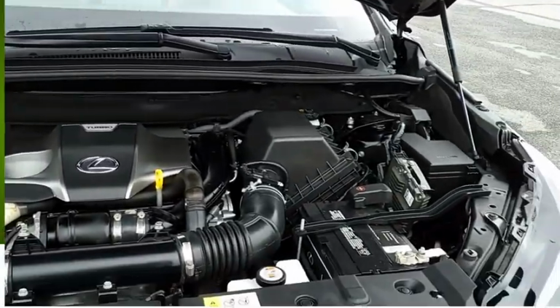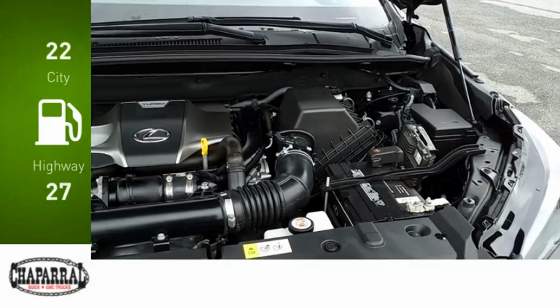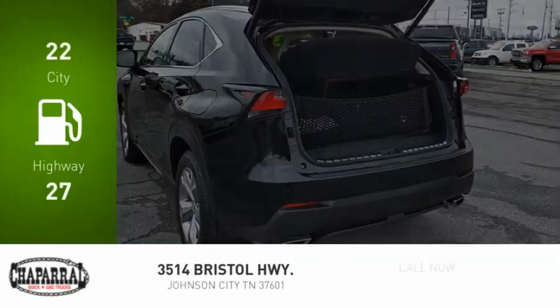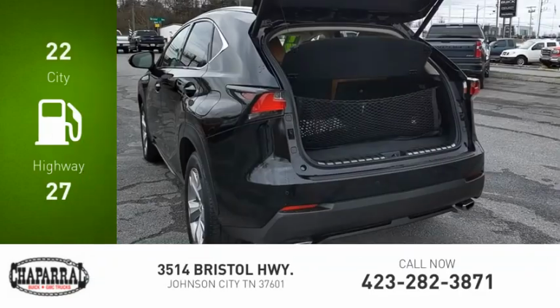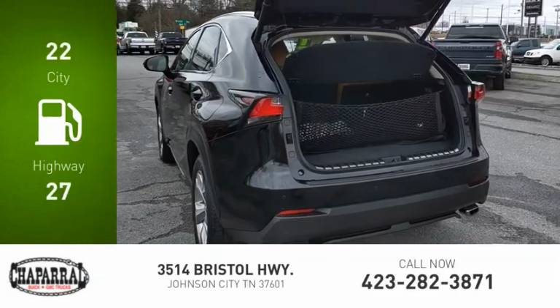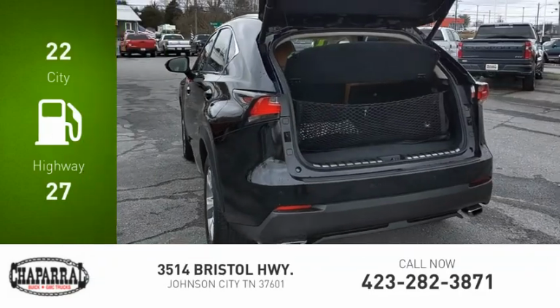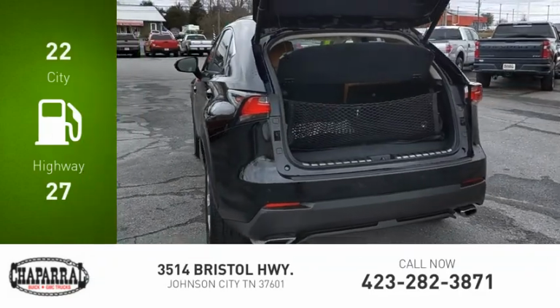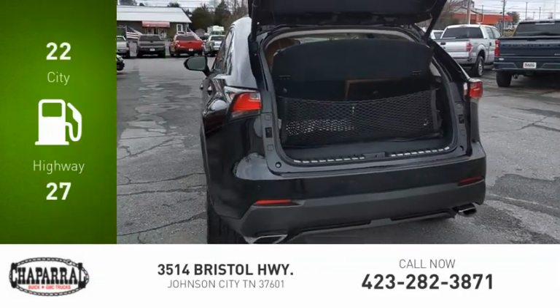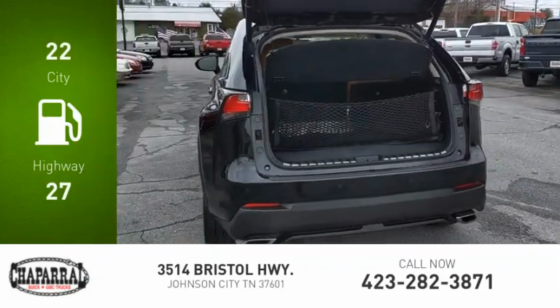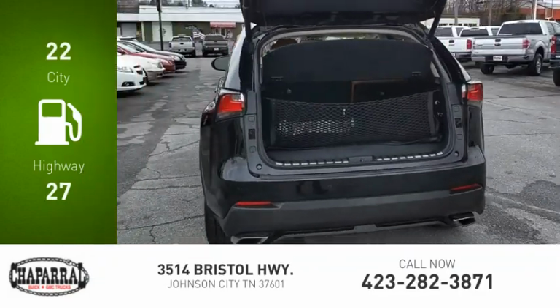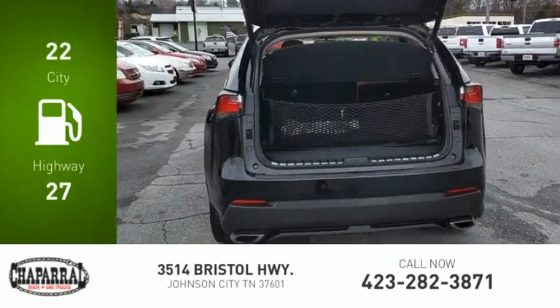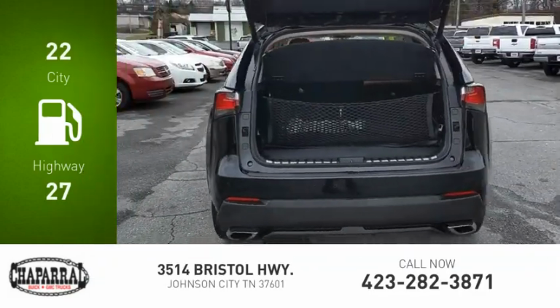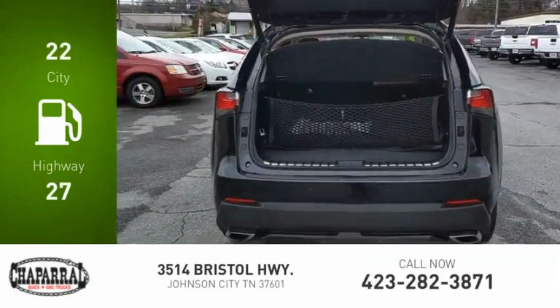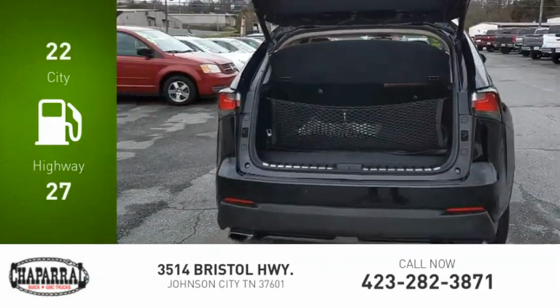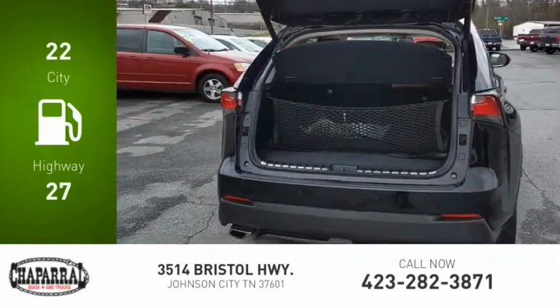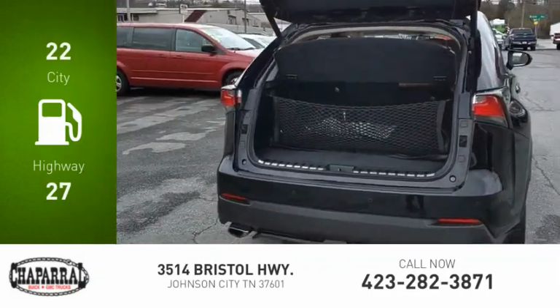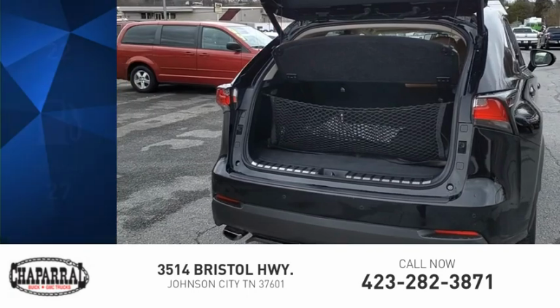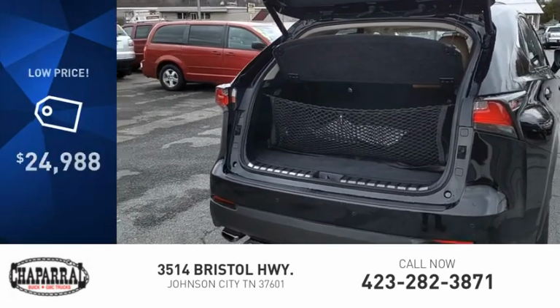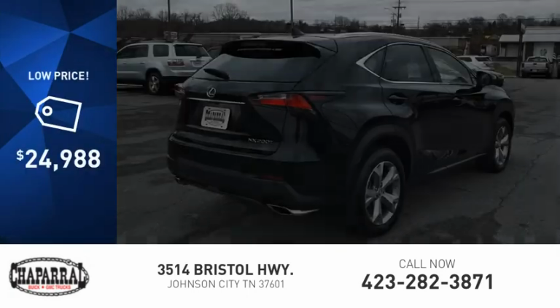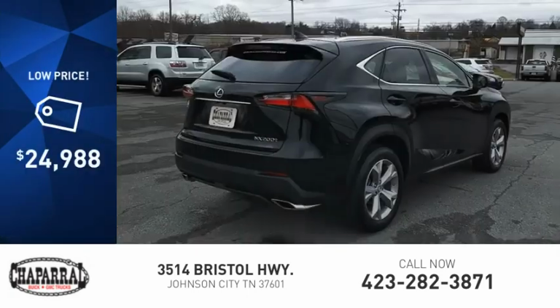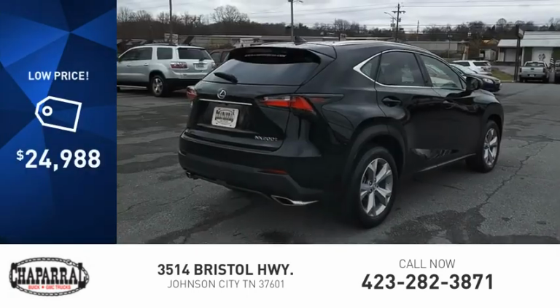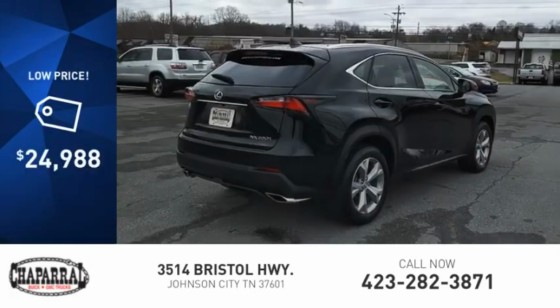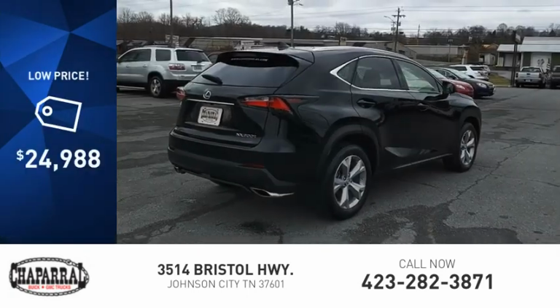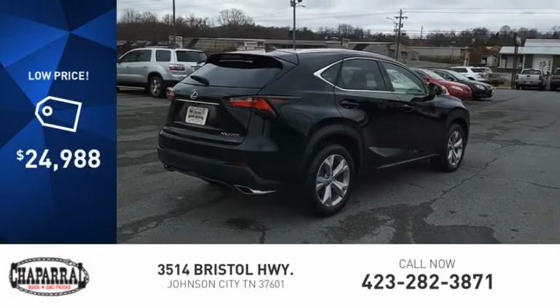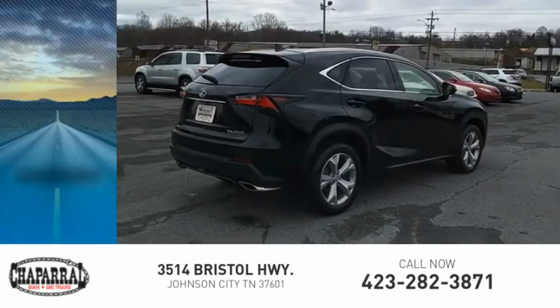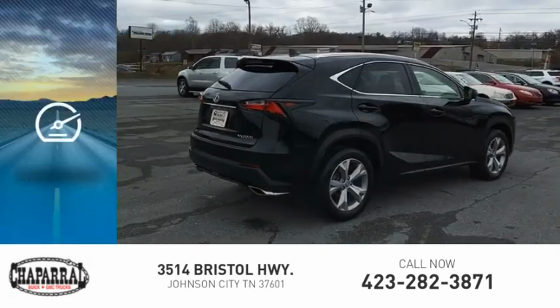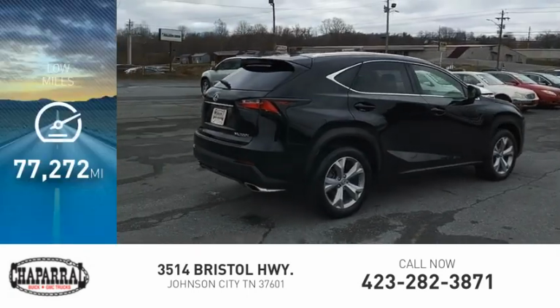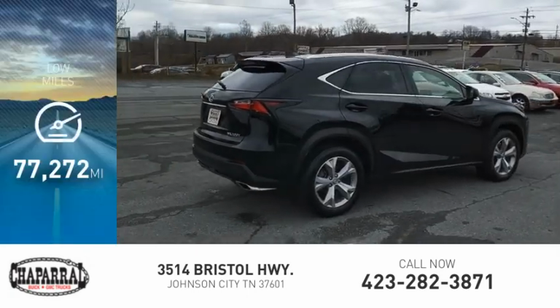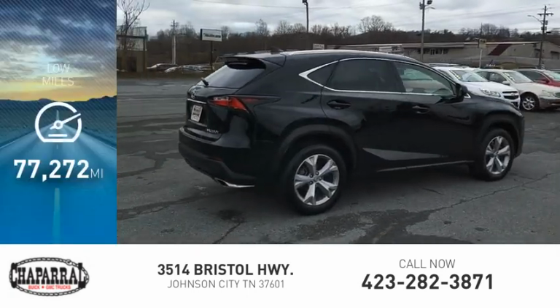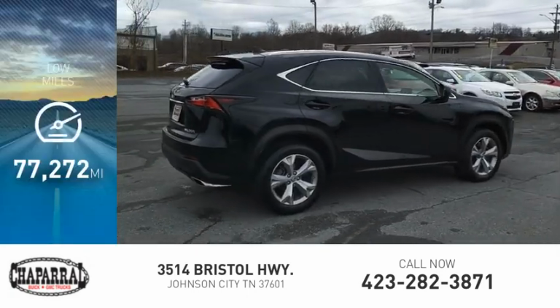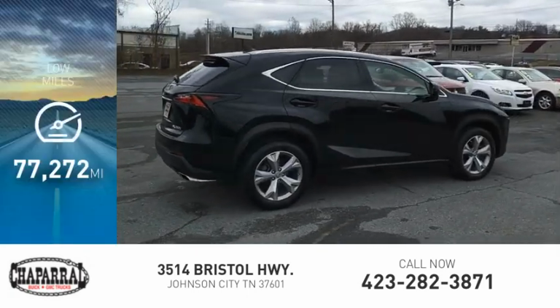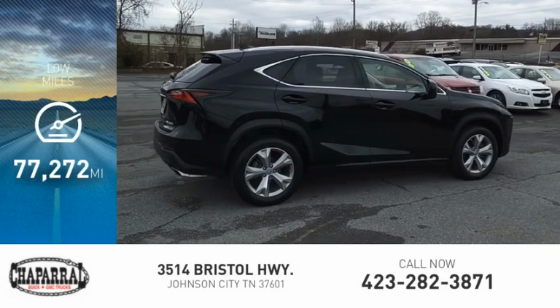Great fuel efficiency saves you money by requiring fewer trips to the gas station, and is priced below $25,000. This vehicle has less than 80,000 miles.